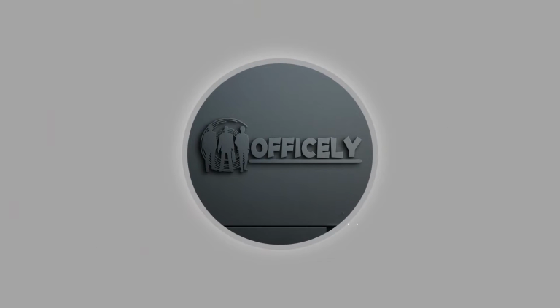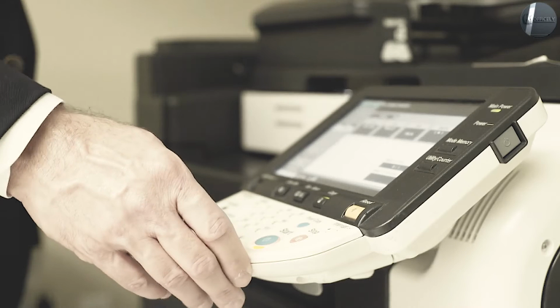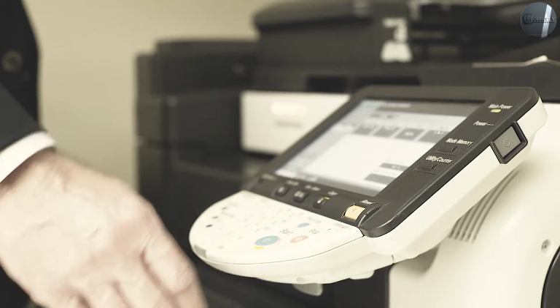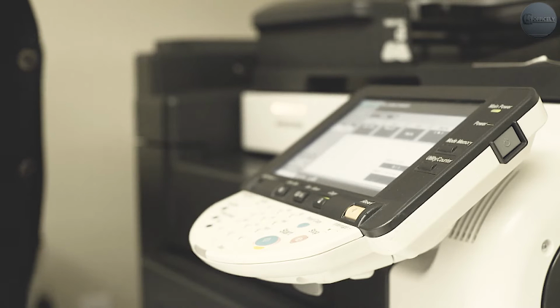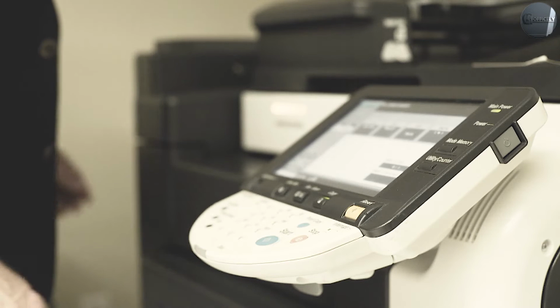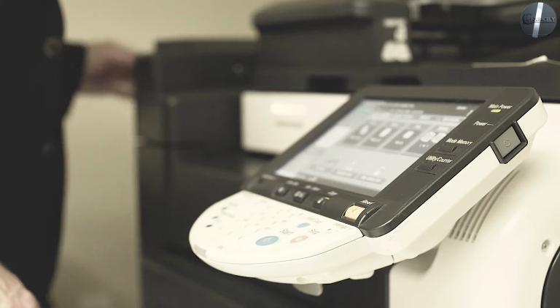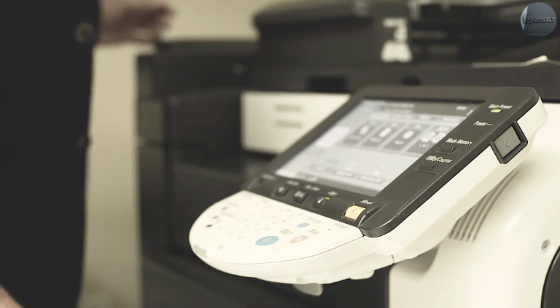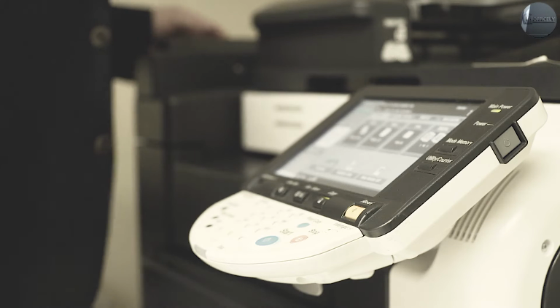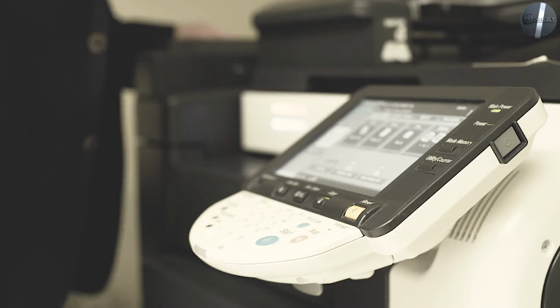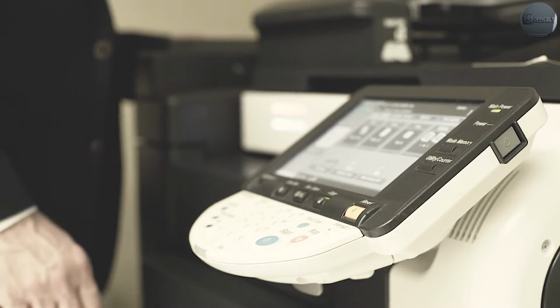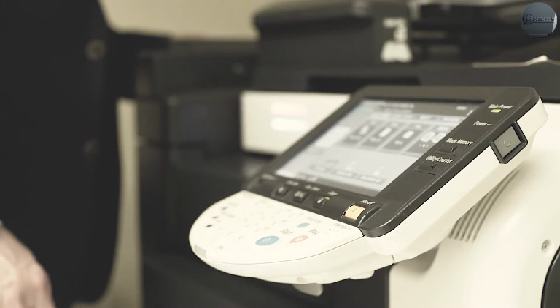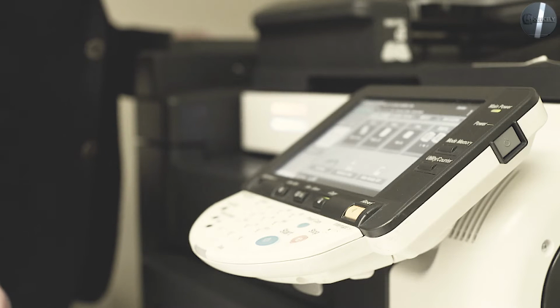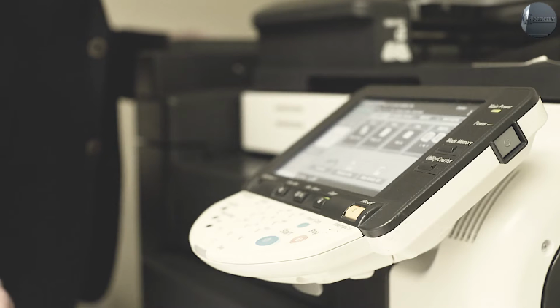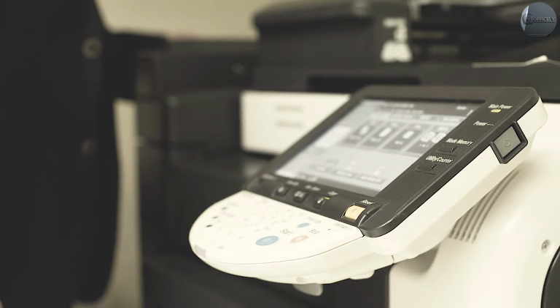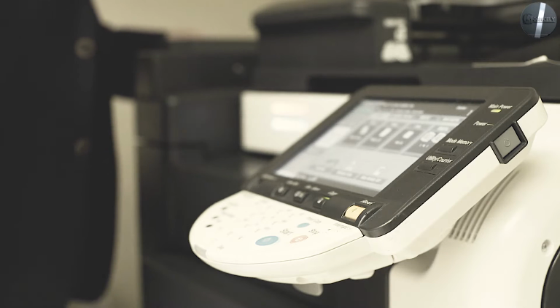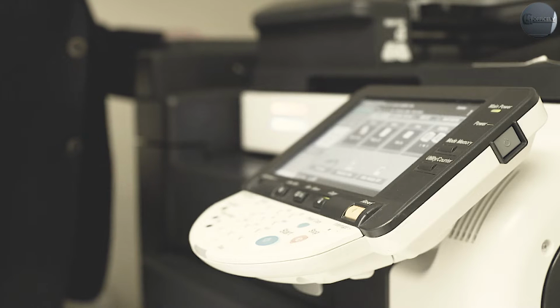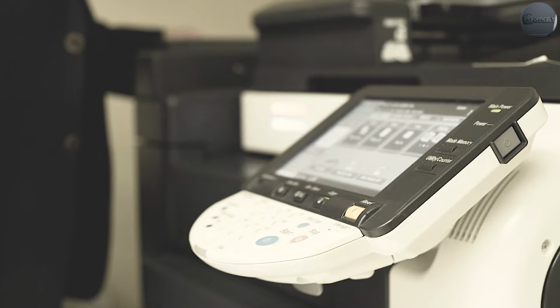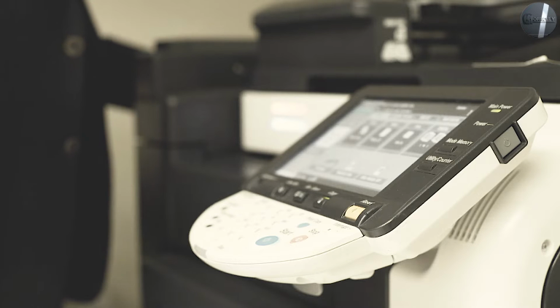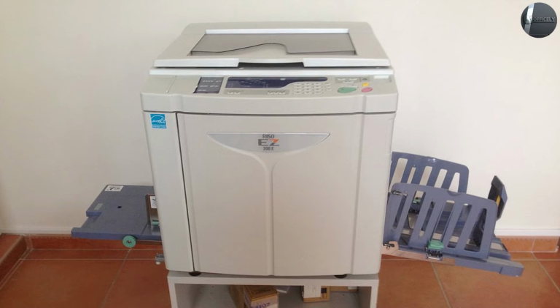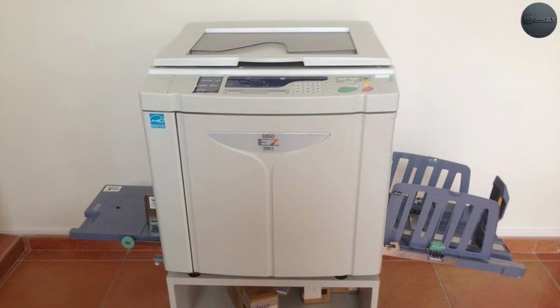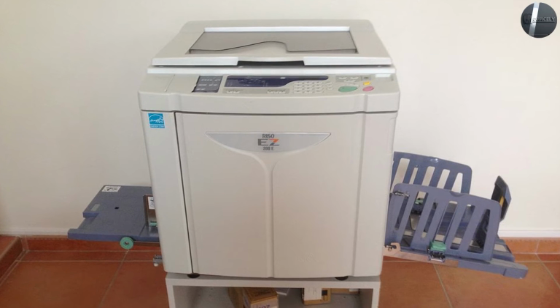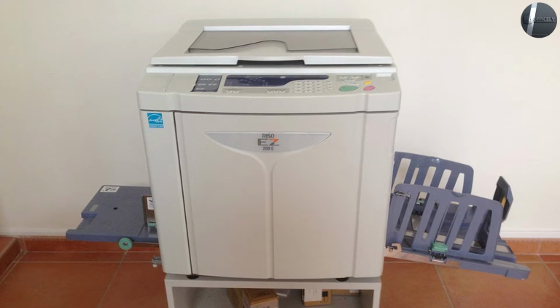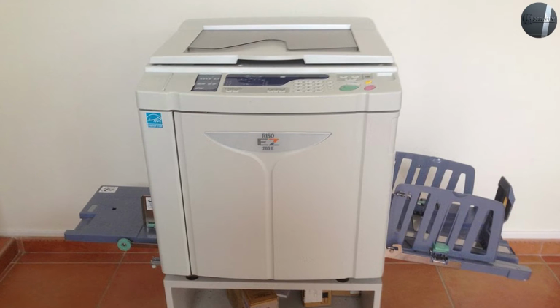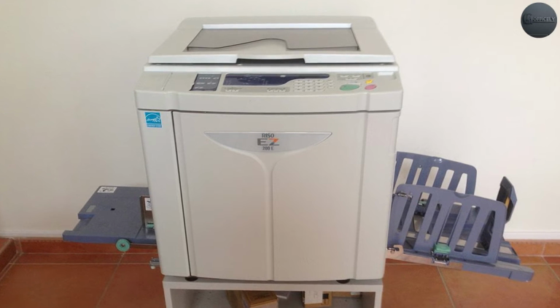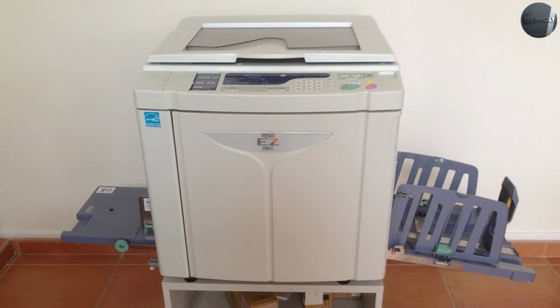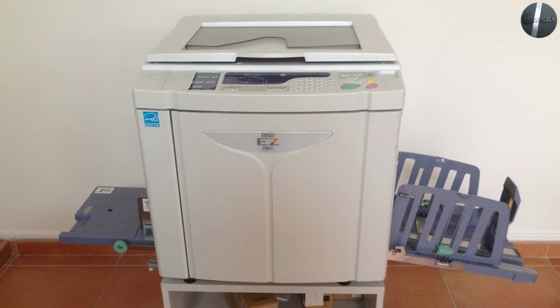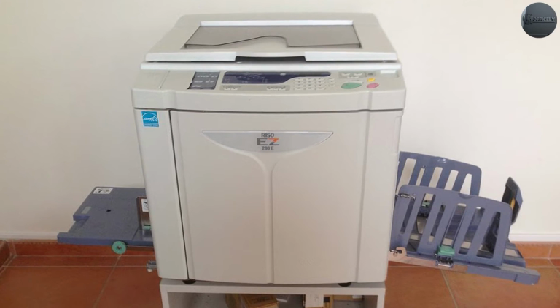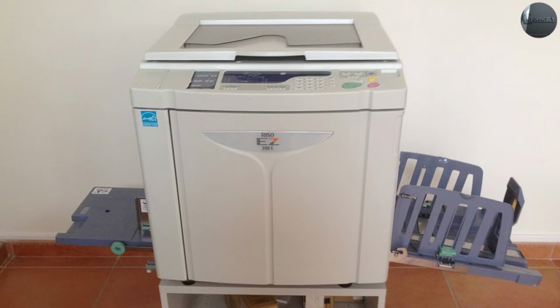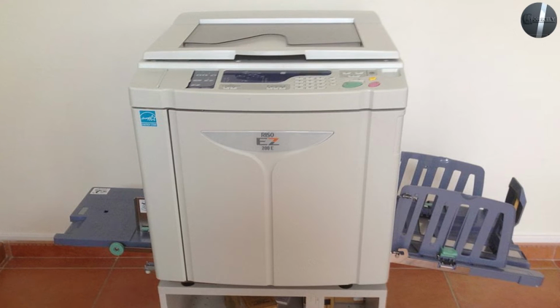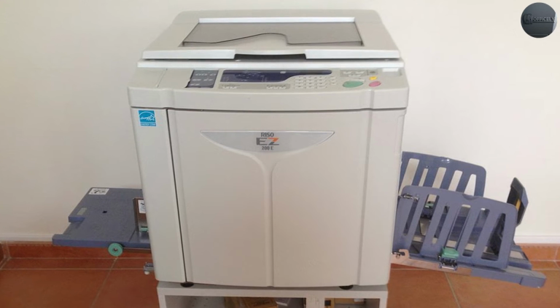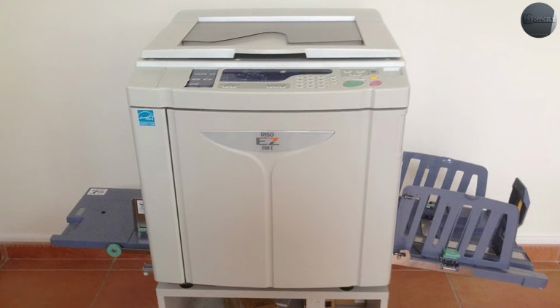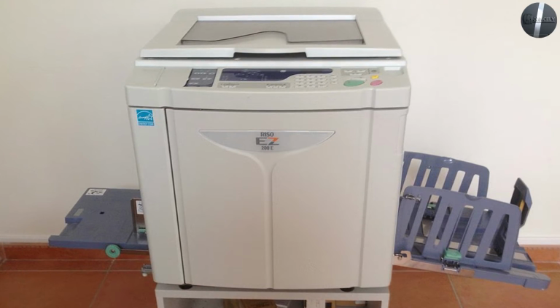To get the gist: photocopiers are more like huge laser printers, versus aristograph machines which are more like compact duplicator presses. While both machines can create copies or print a digital file from a scanner or network connection, the way they output that copy is a completely different process.